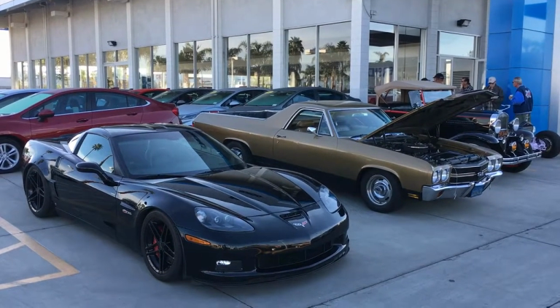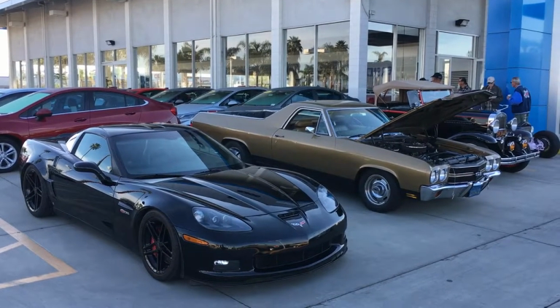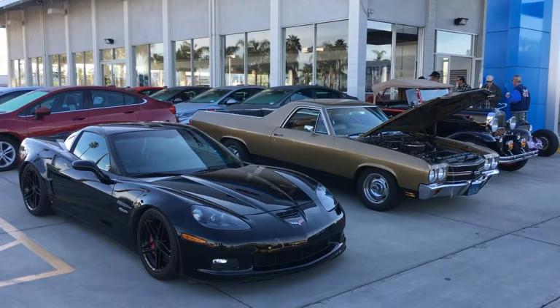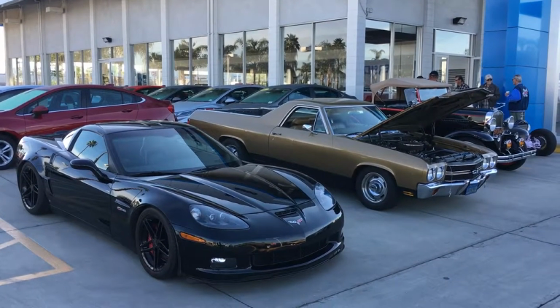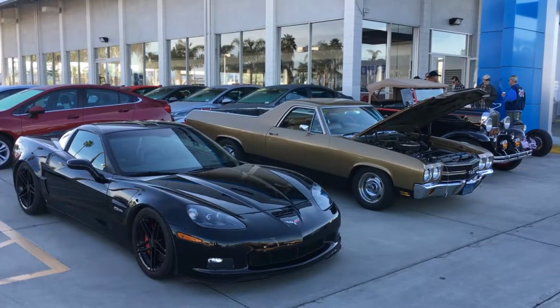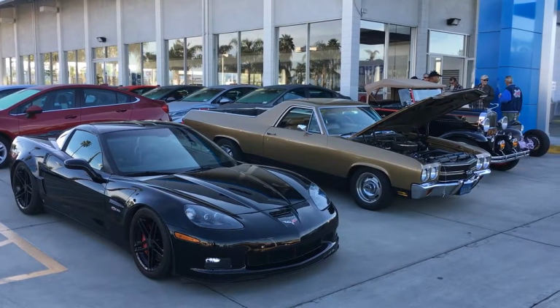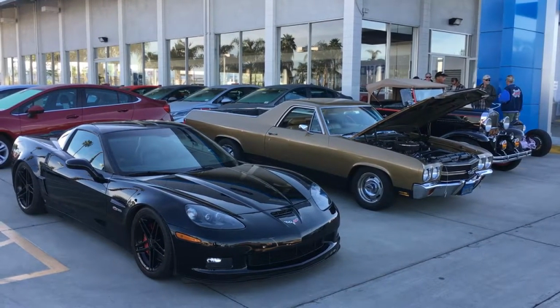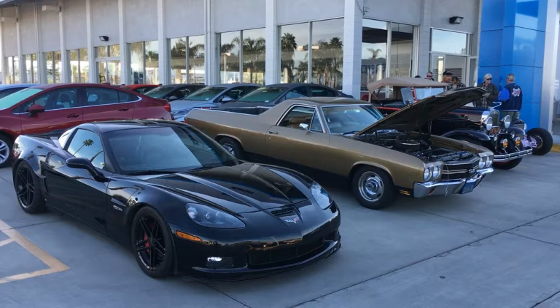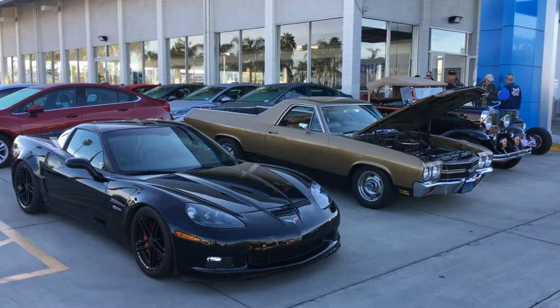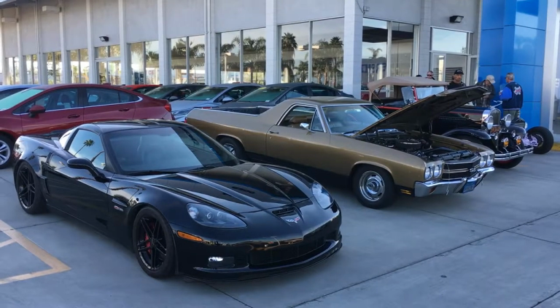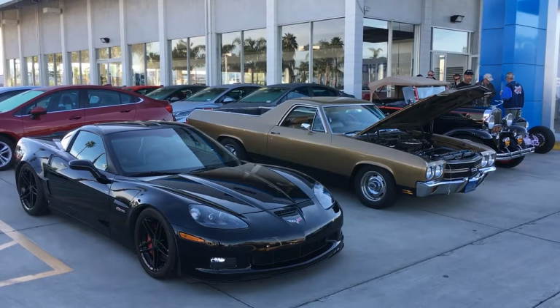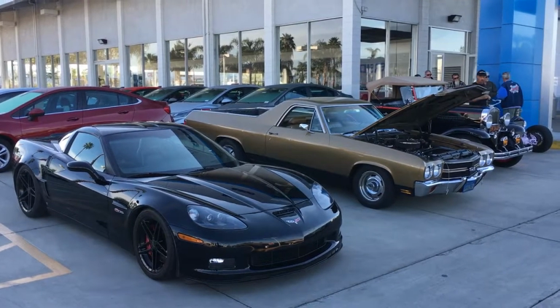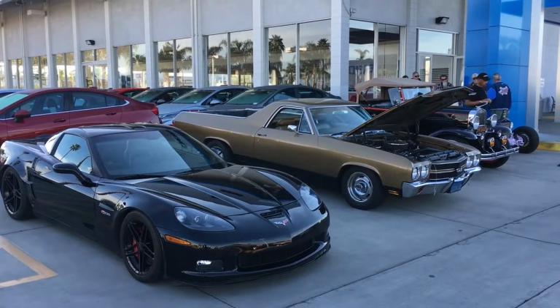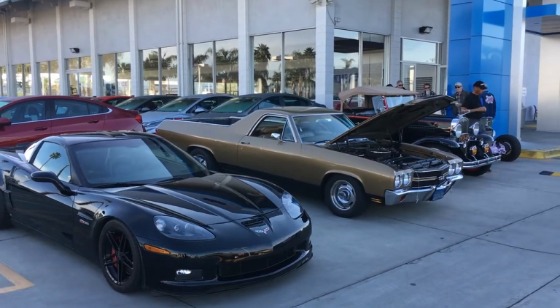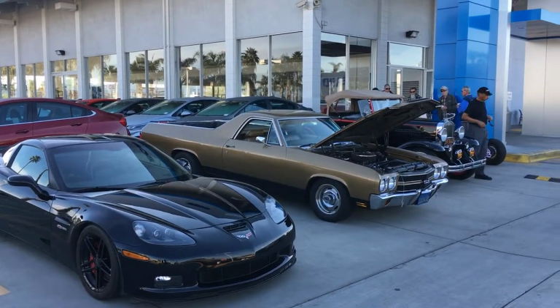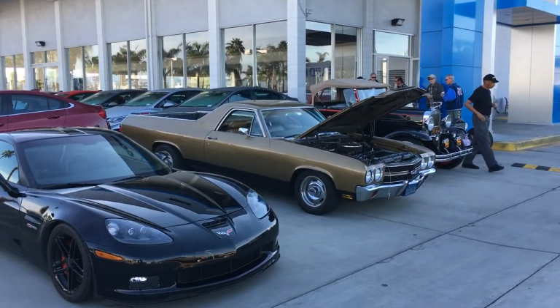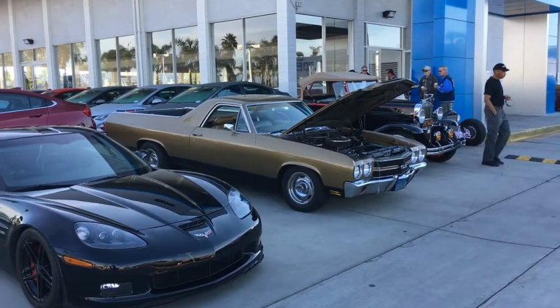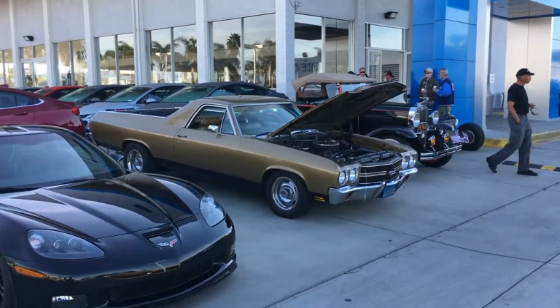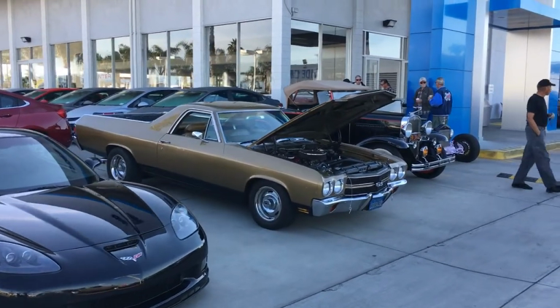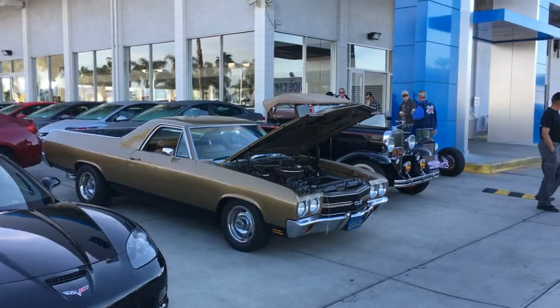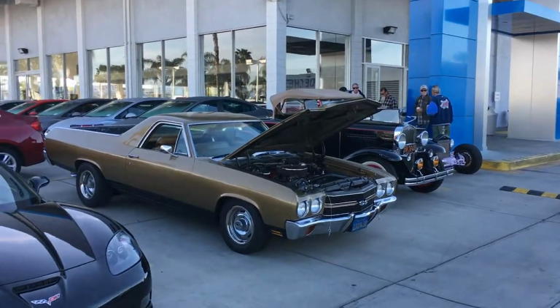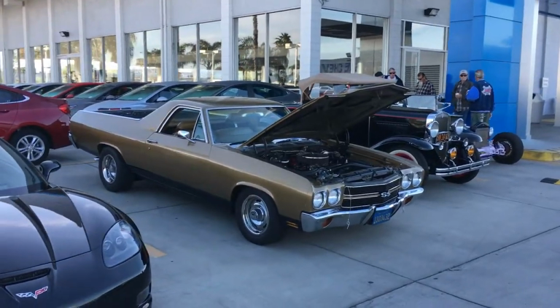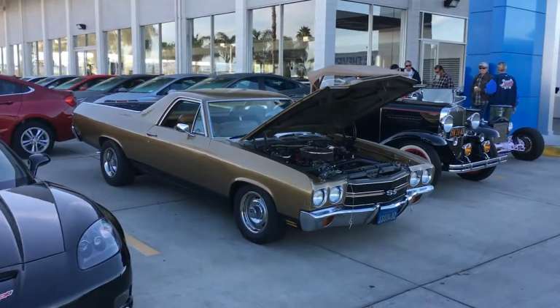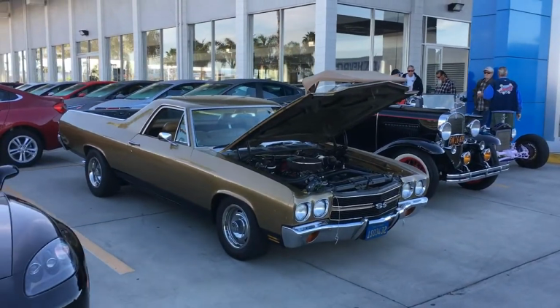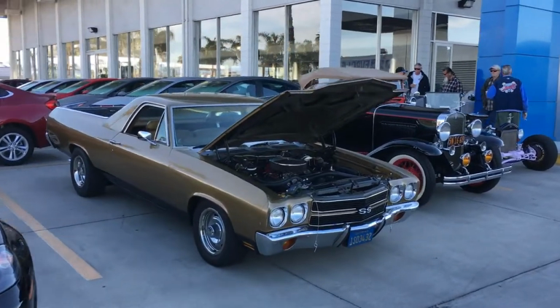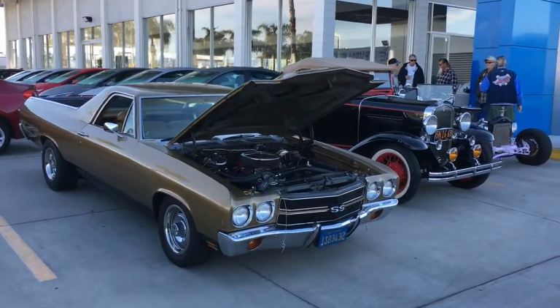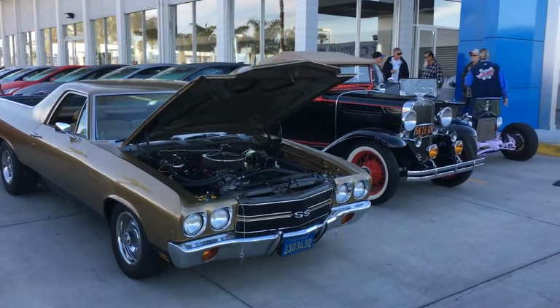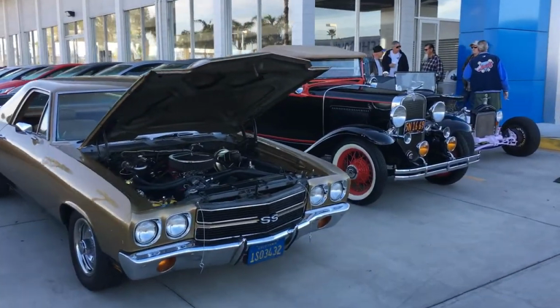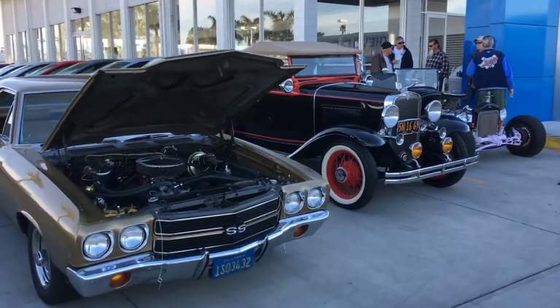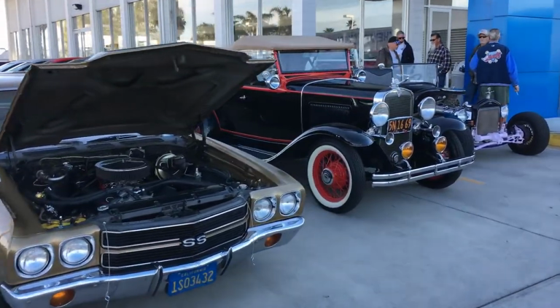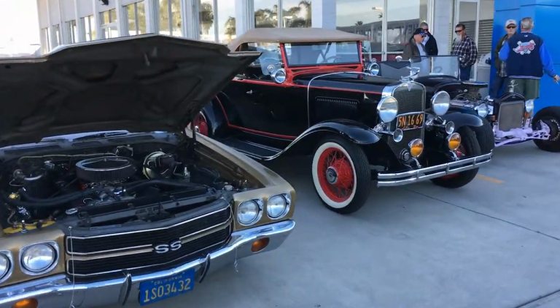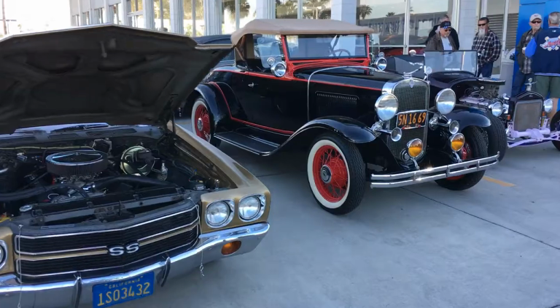Good morning everyone, Mike the car guy here at Riverside Chevrolet, coming to you live and direct from the Riverside Cars and Coffee event. We got some nice rides that came out to join us this morning. We're gonna take a walk through and see what we got.